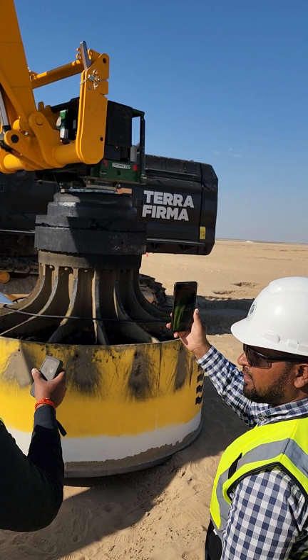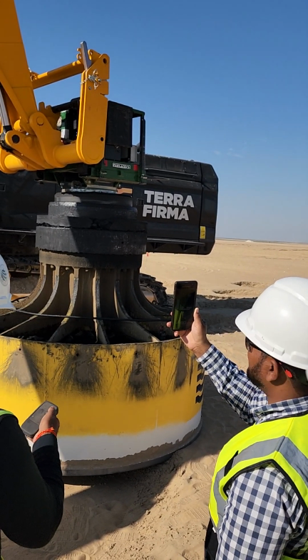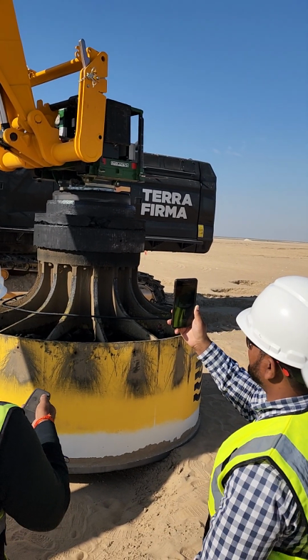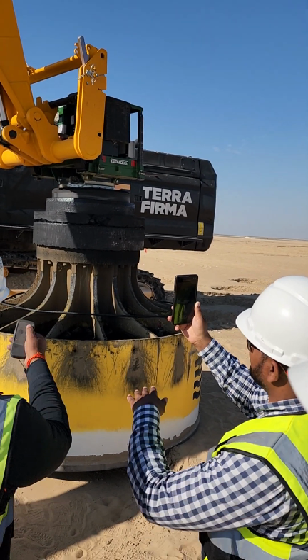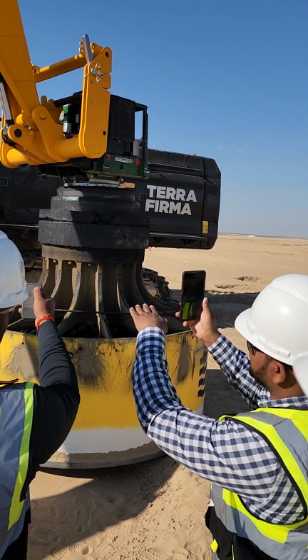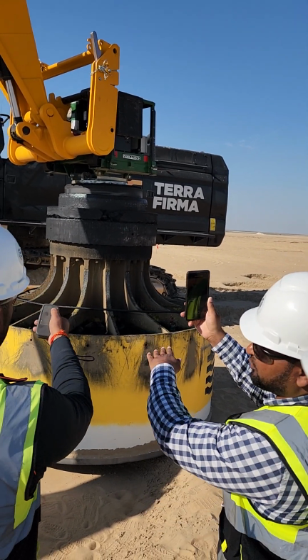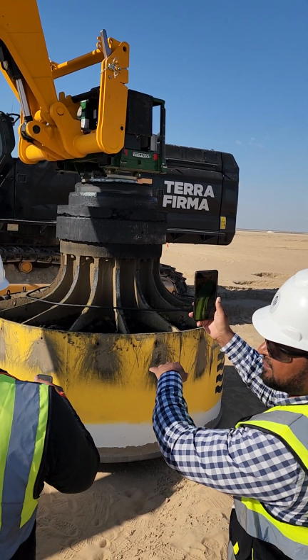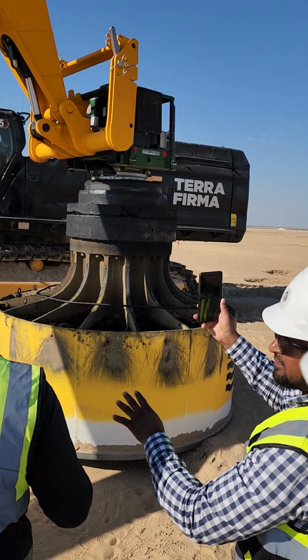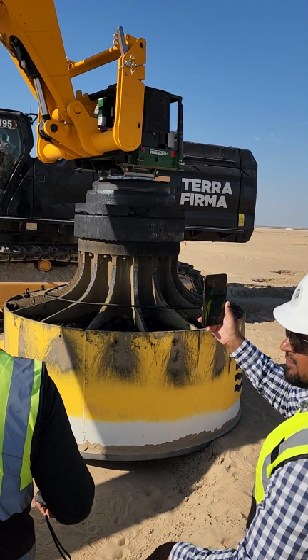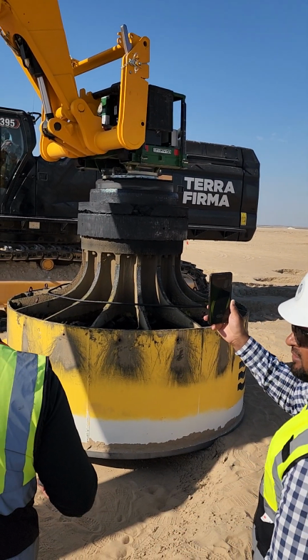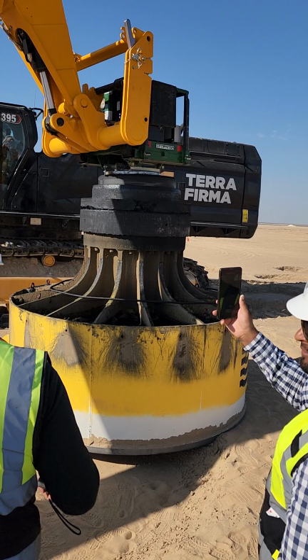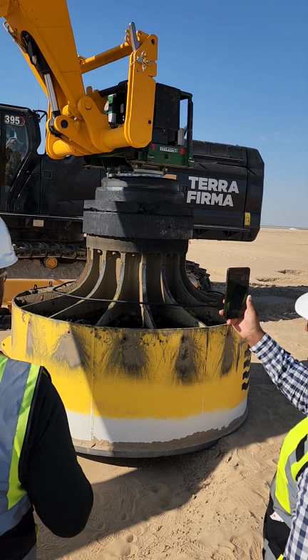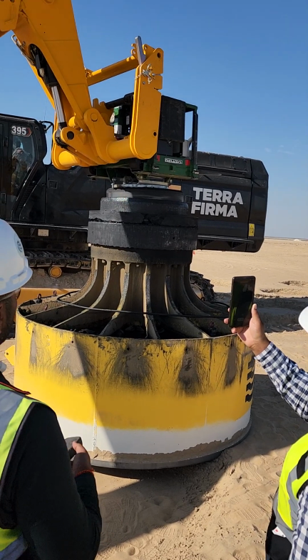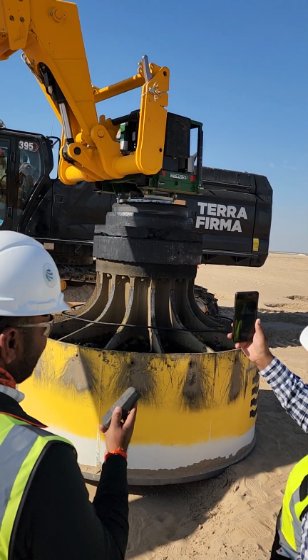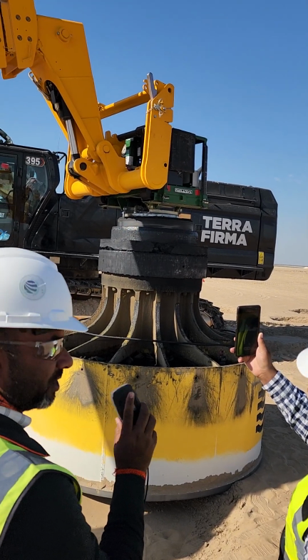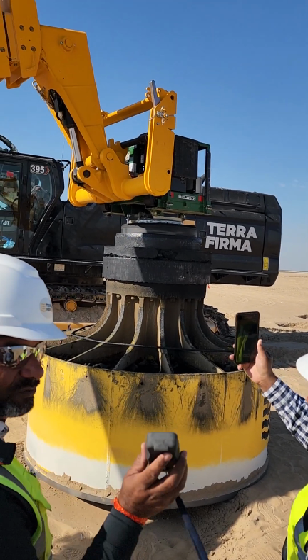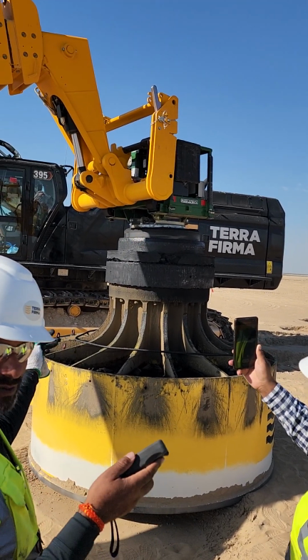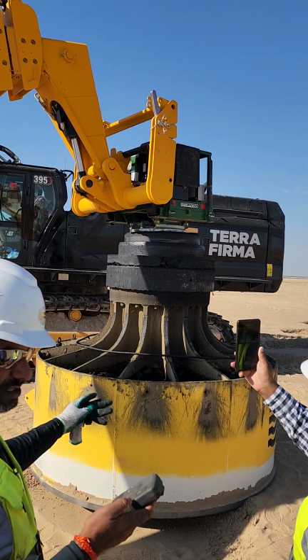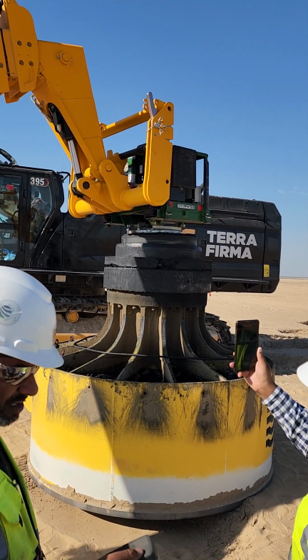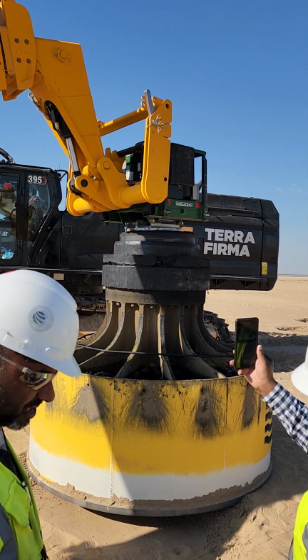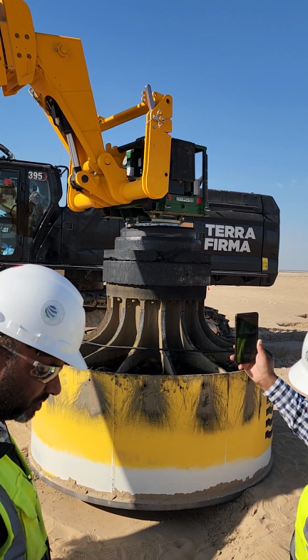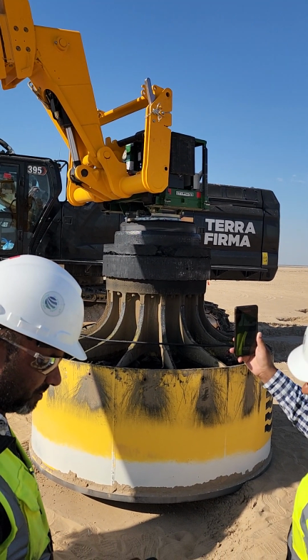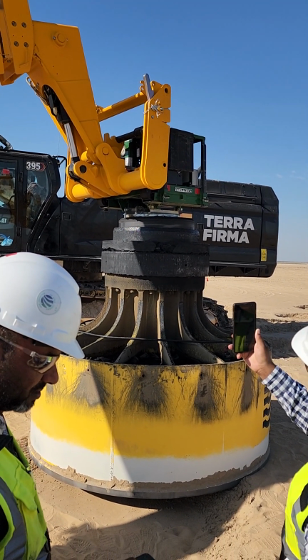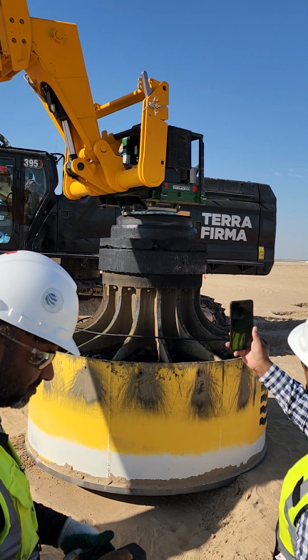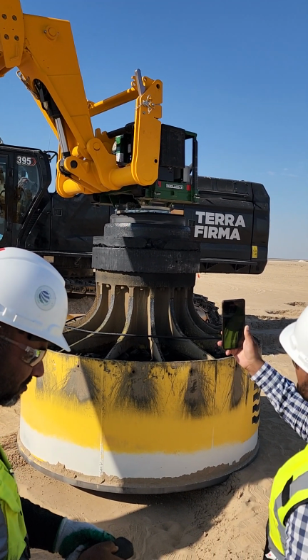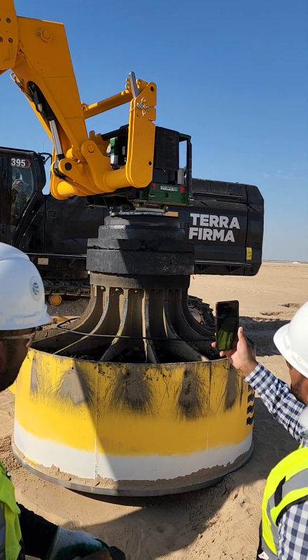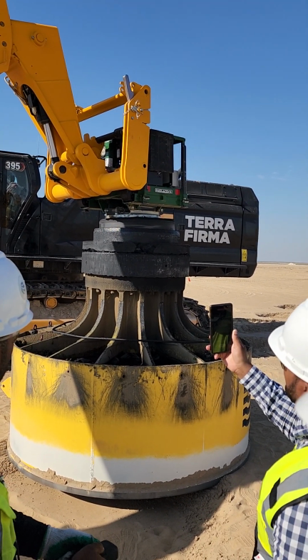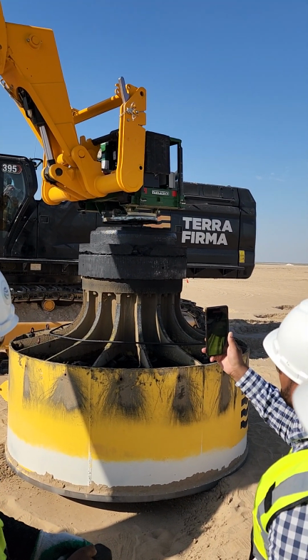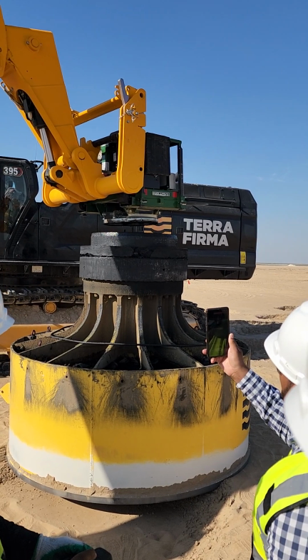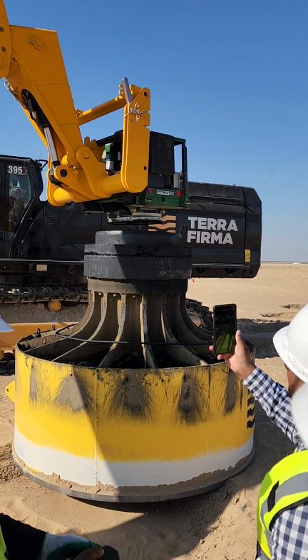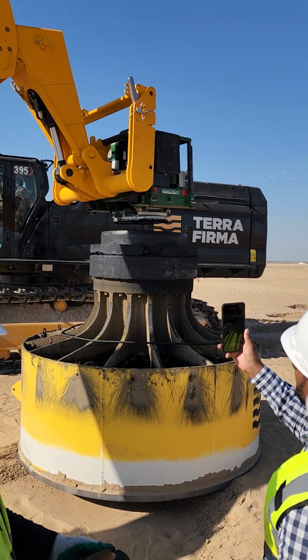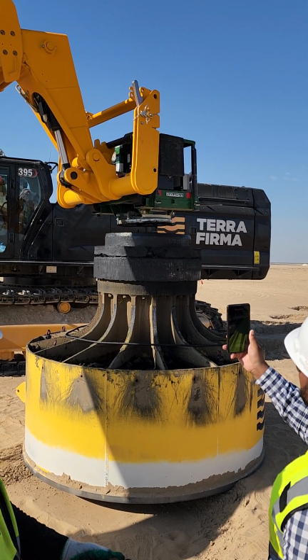Now the operator will know. We need to remove this one. This is not always available.